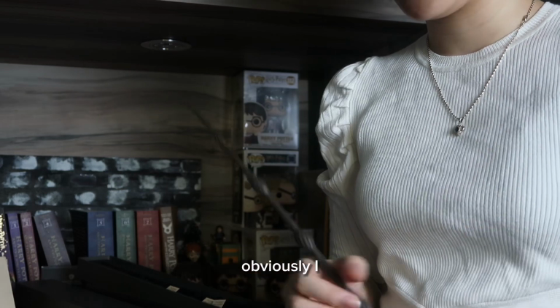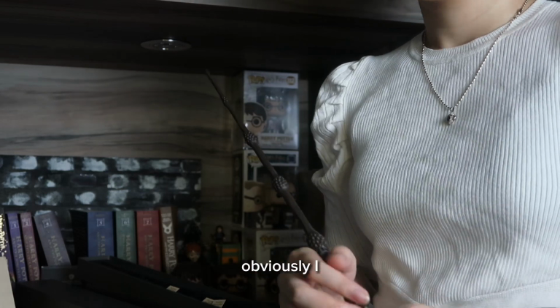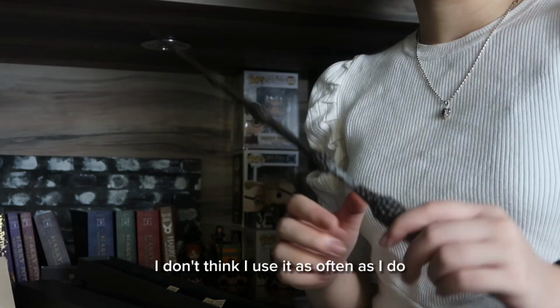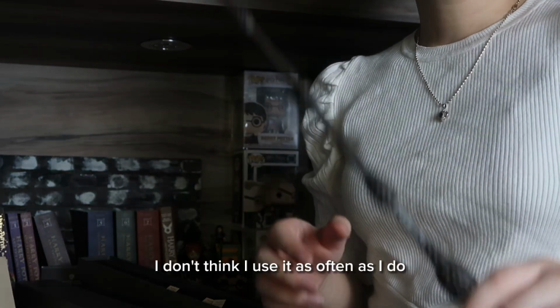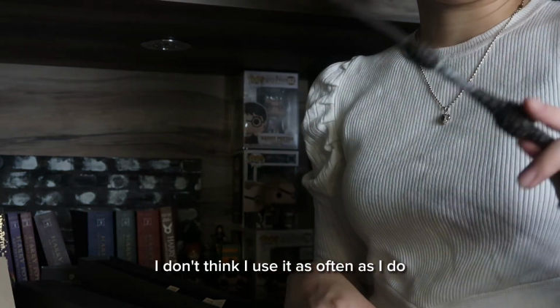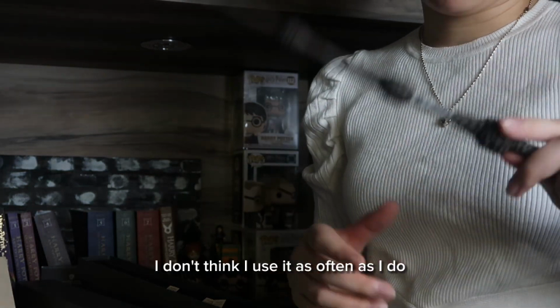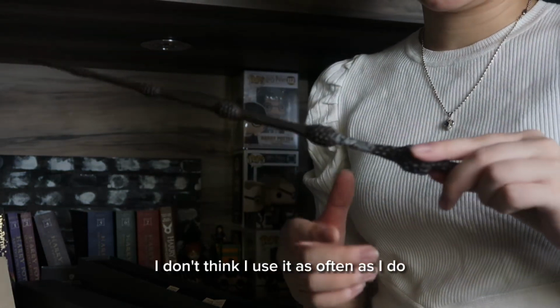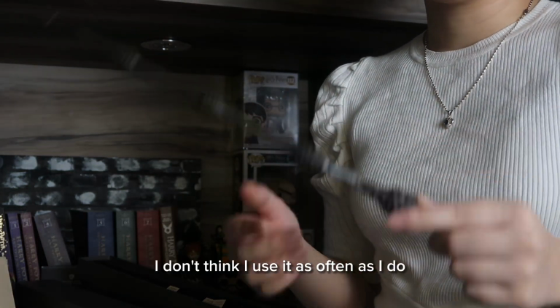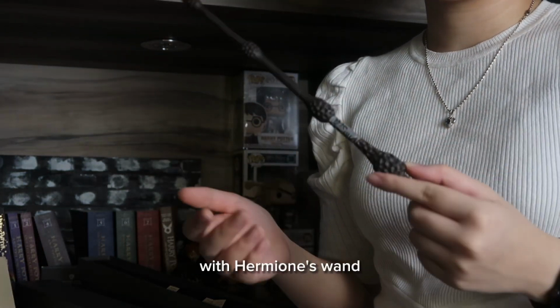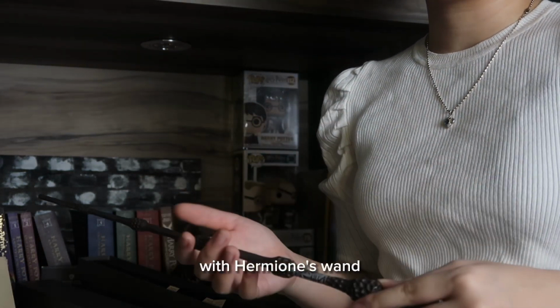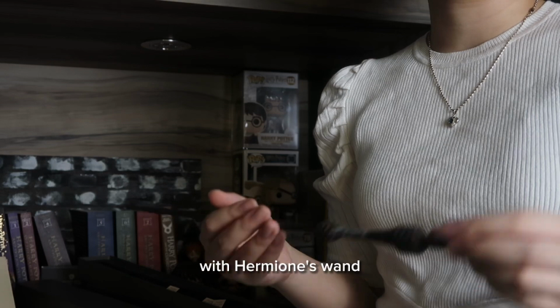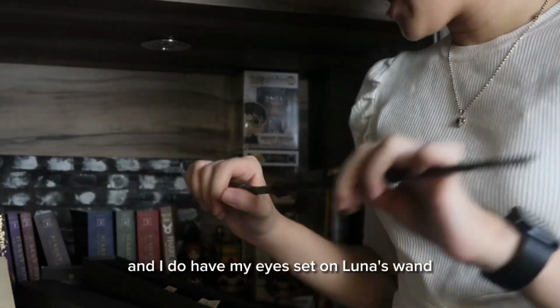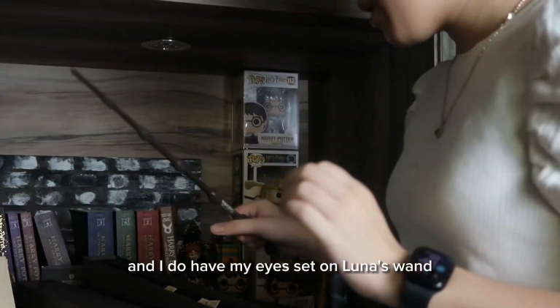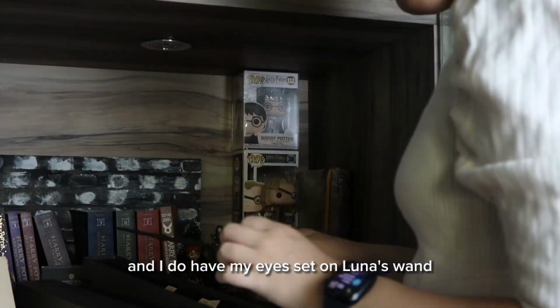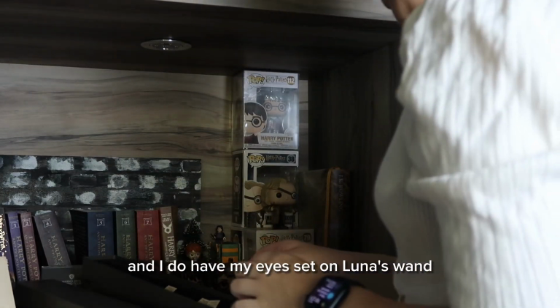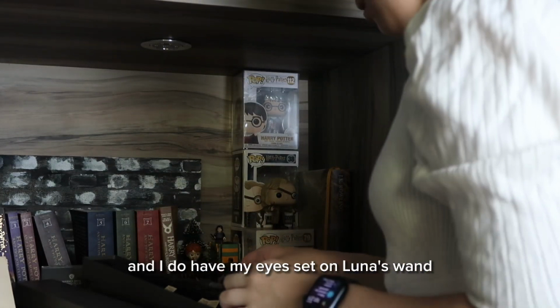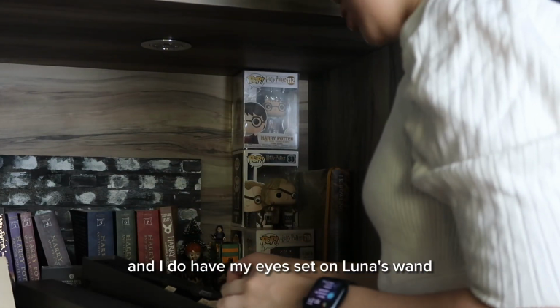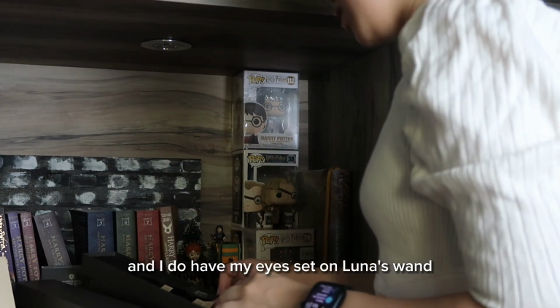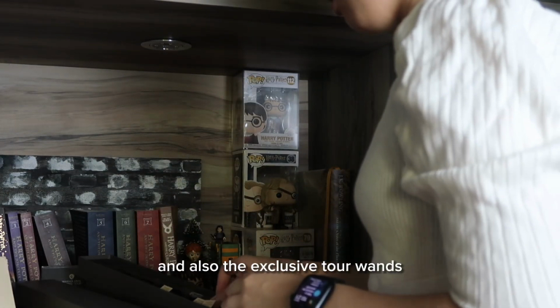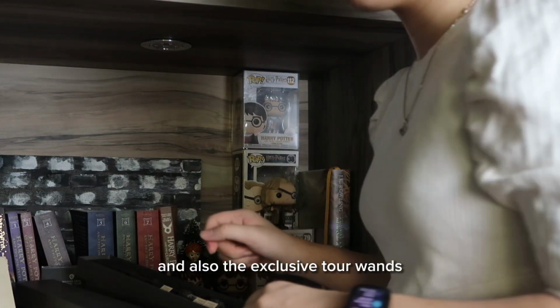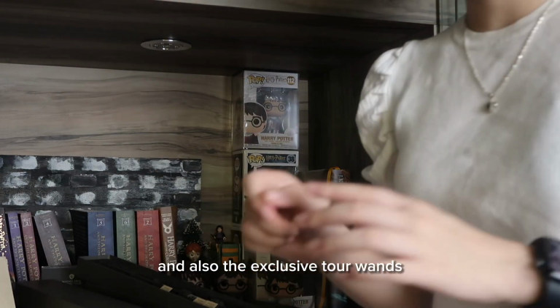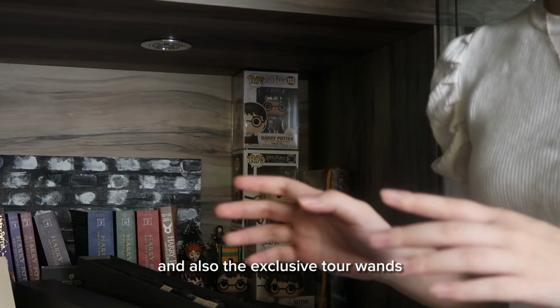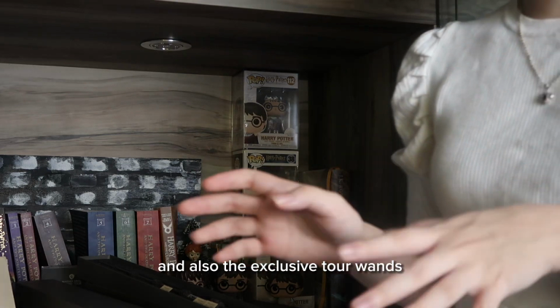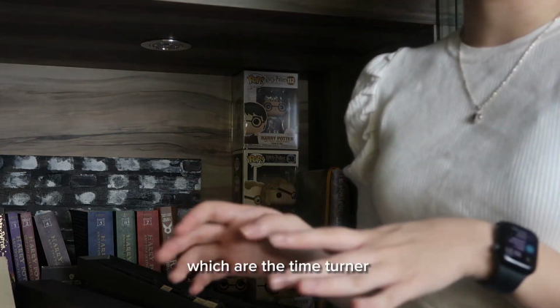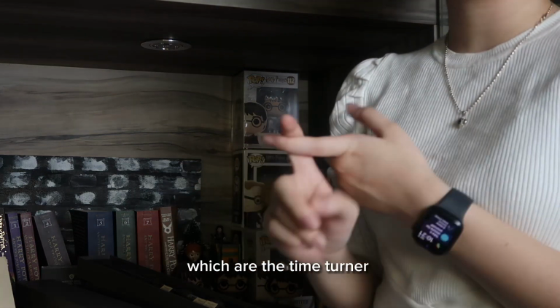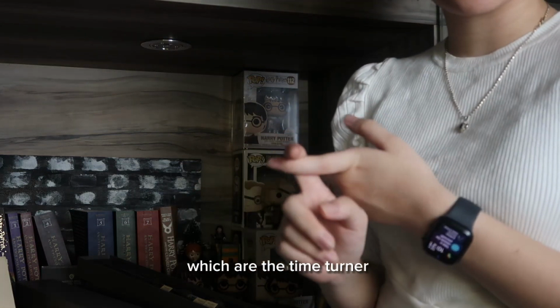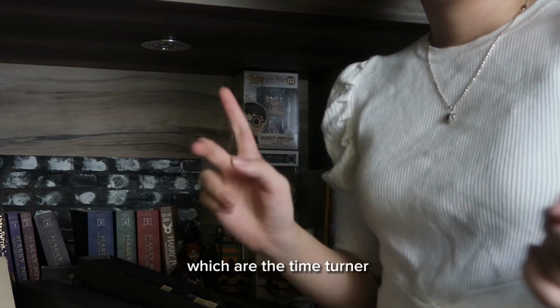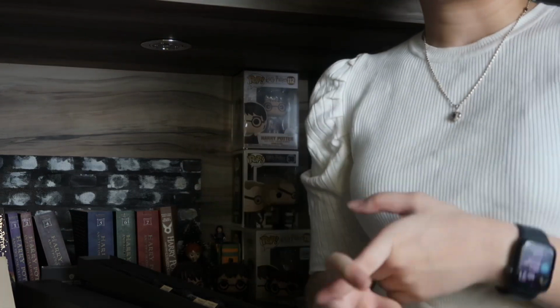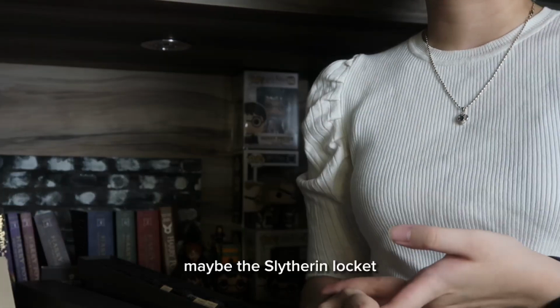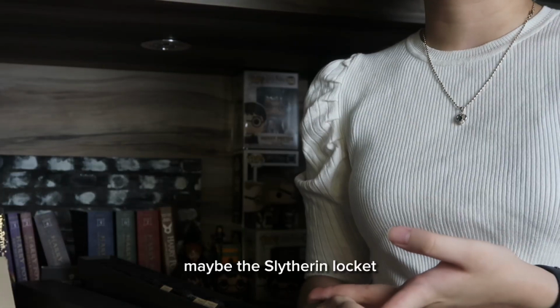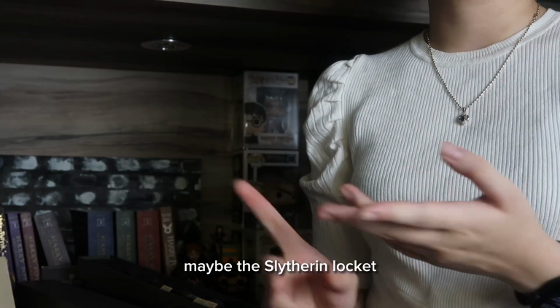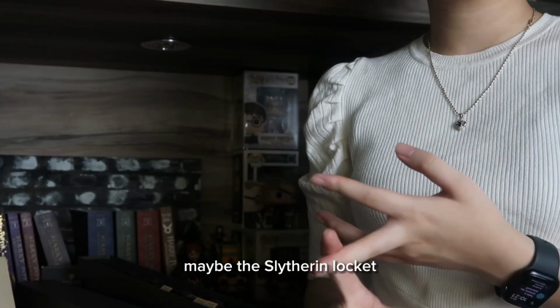This wand is one of my favorites, though I don't think I use it as often as I do Hermione's wand. I do have my eyes set on Luna's wand and also the exclusive tour wands, which are the Time-Turner and maybe the Slytherin locket.